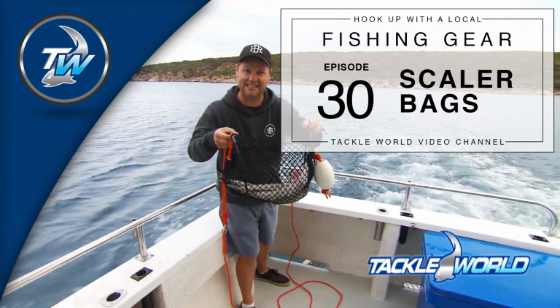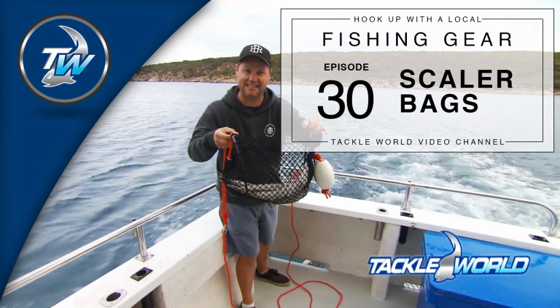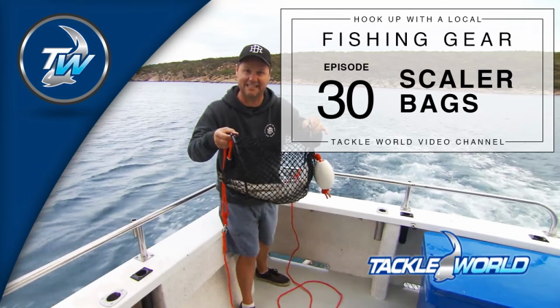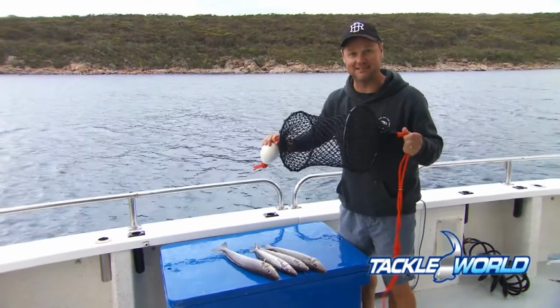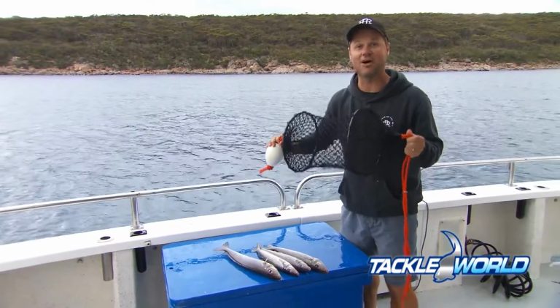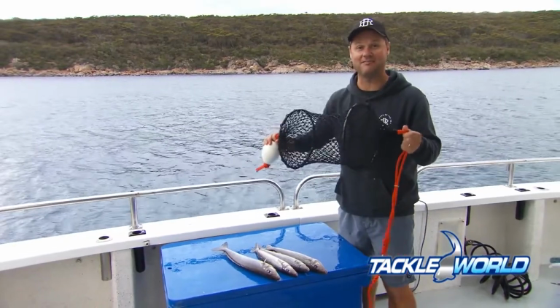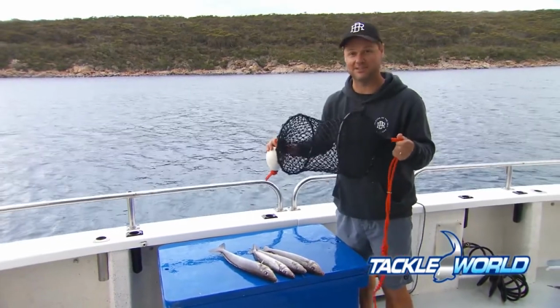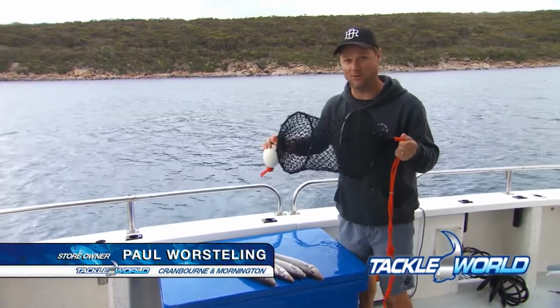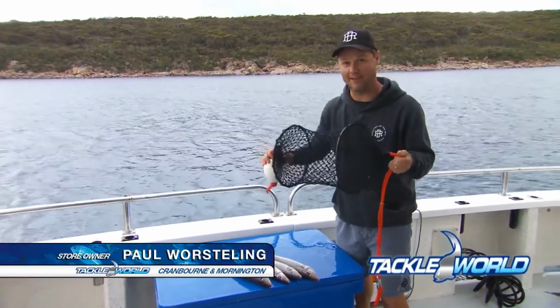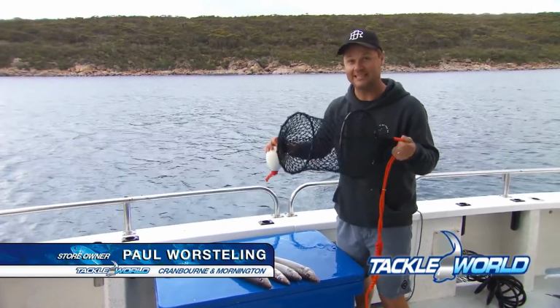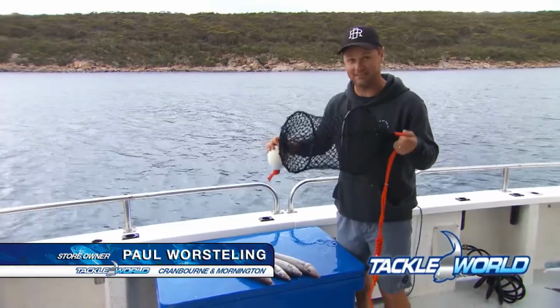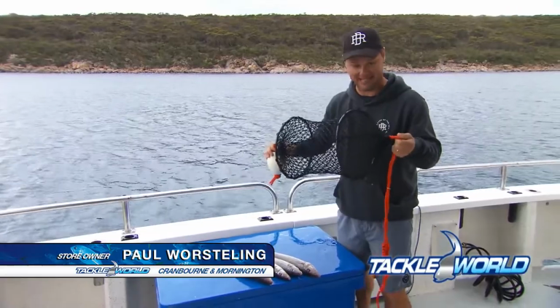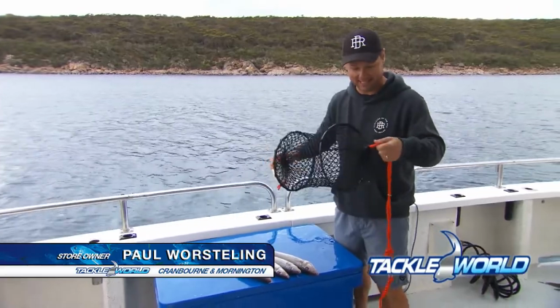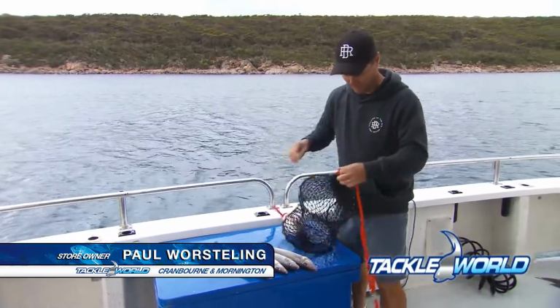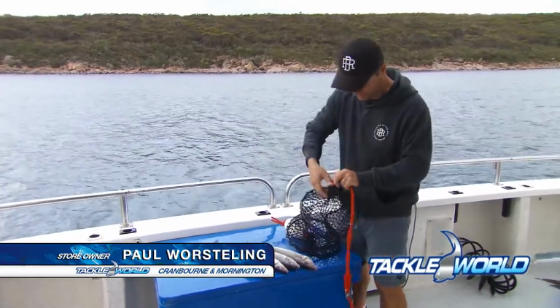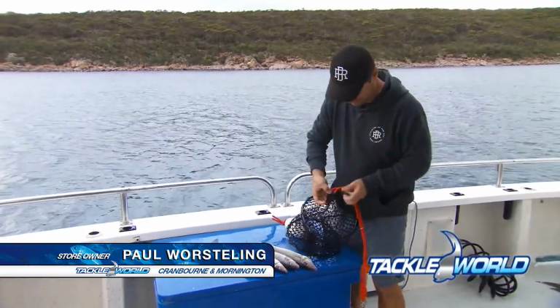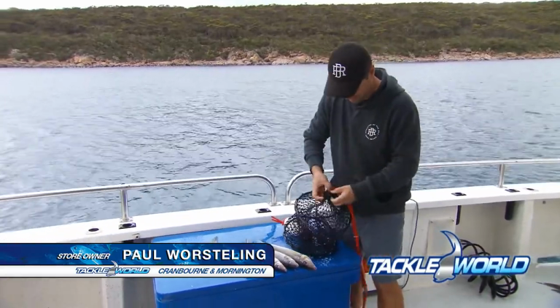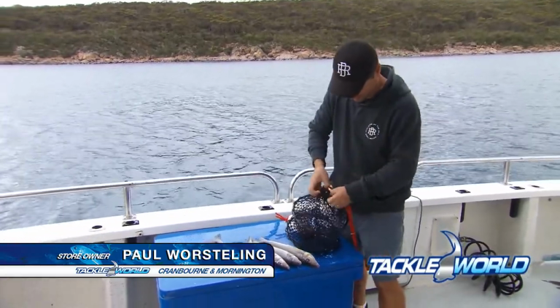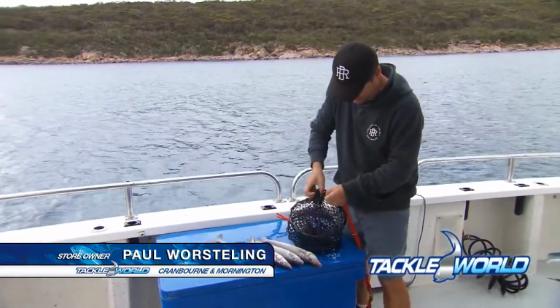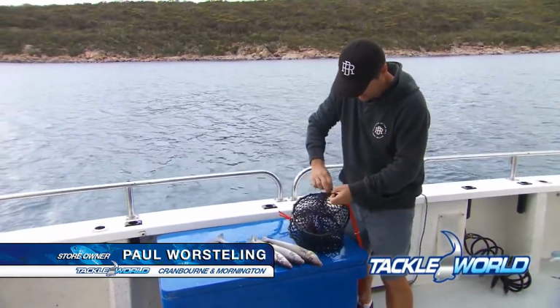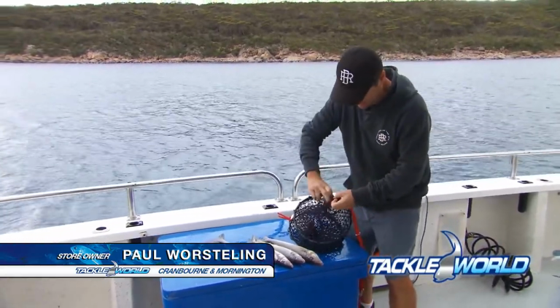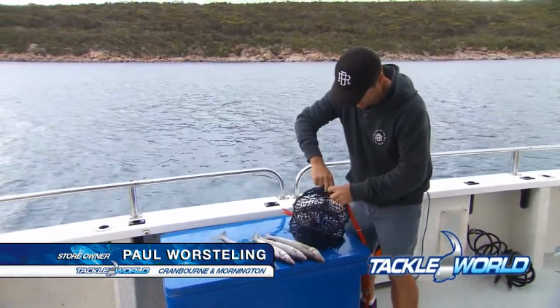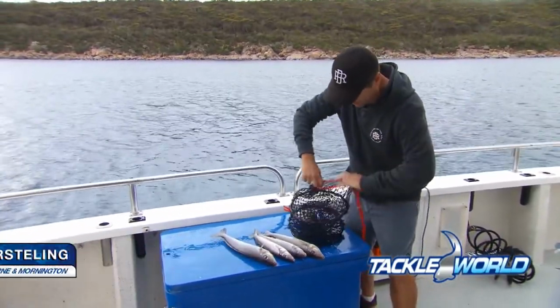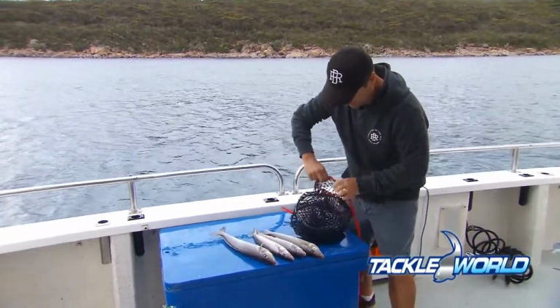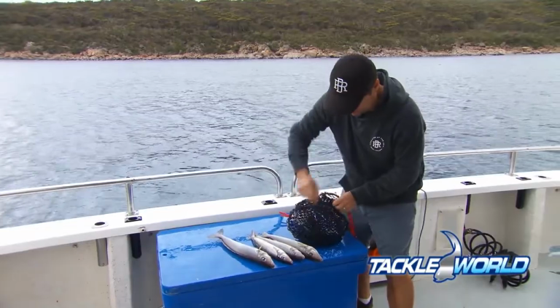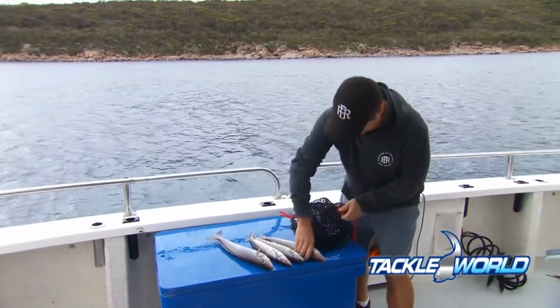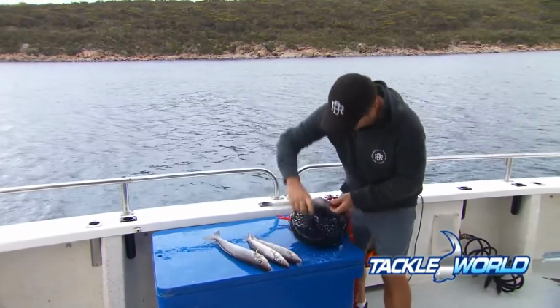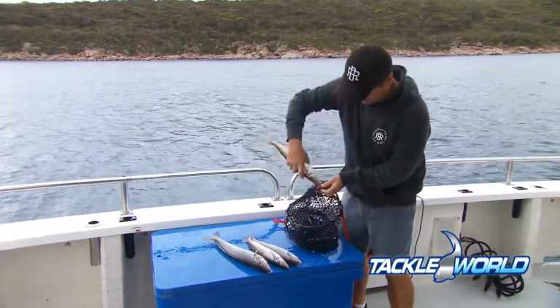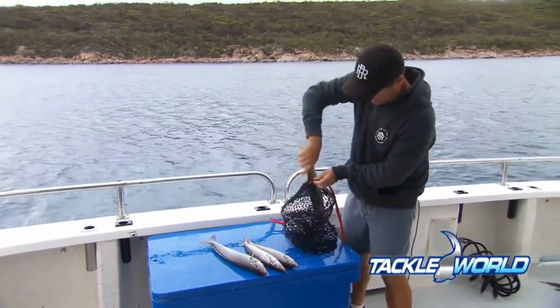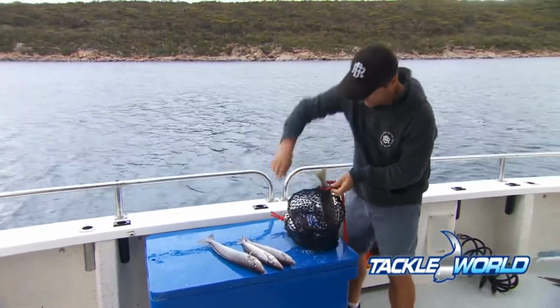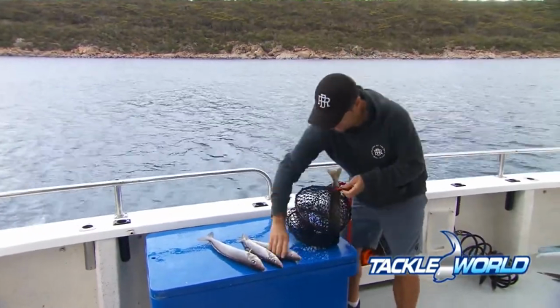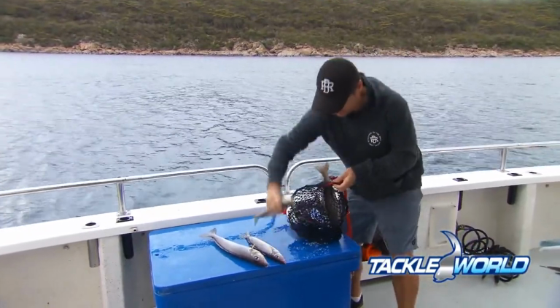This is one of the greatest inventions I have ever seen. It's called a whiting tumbler scaler bag. All you literally do is open the top up like this, get your King George whiting and slide them in. How good is that? They go straight down the hole.